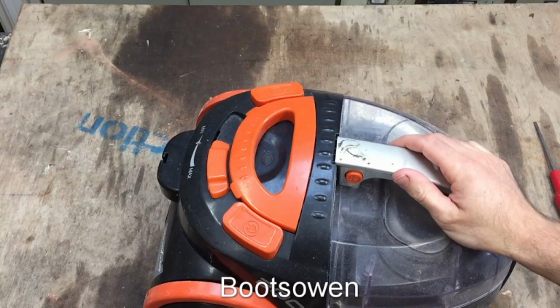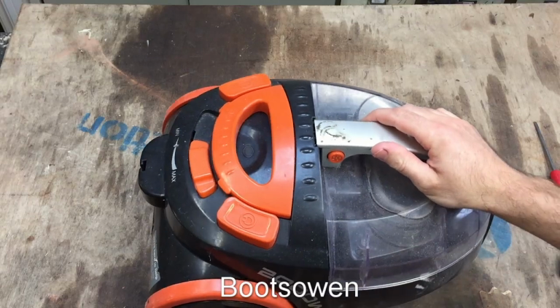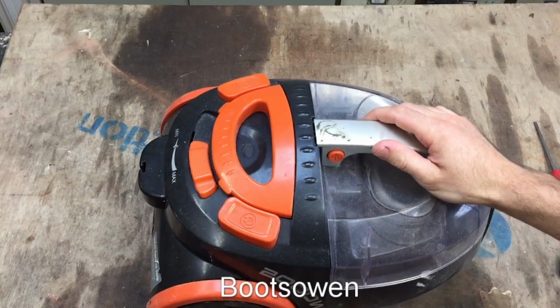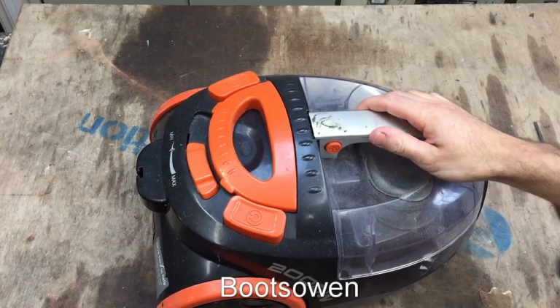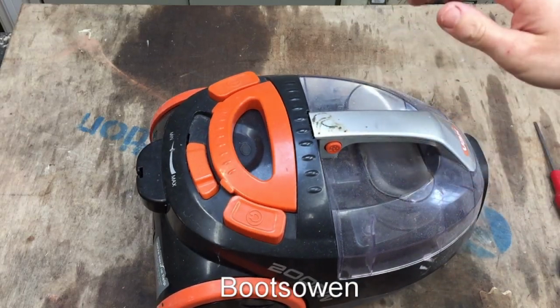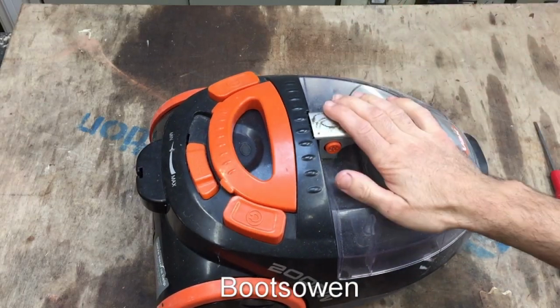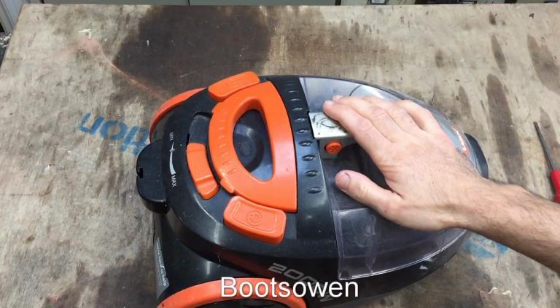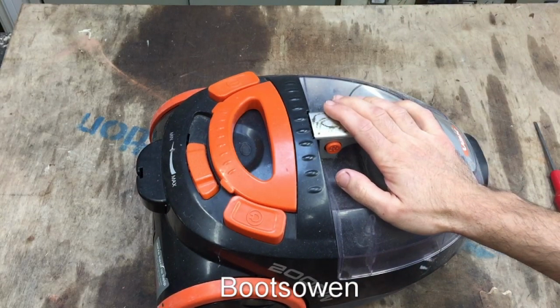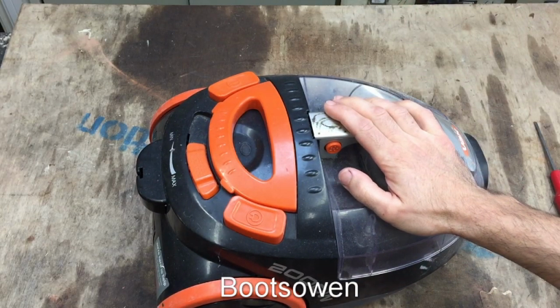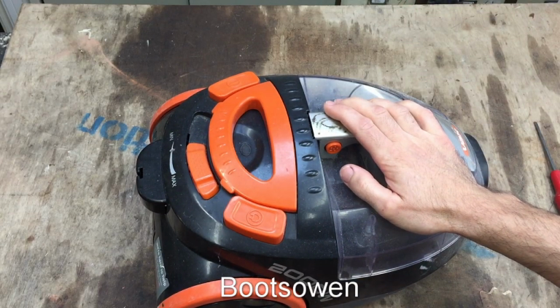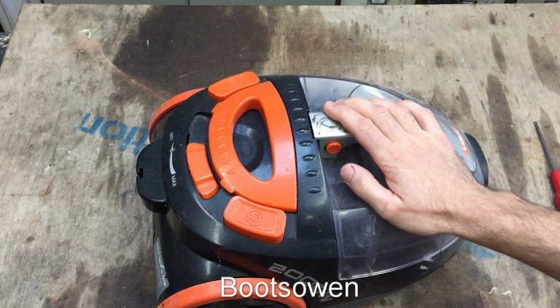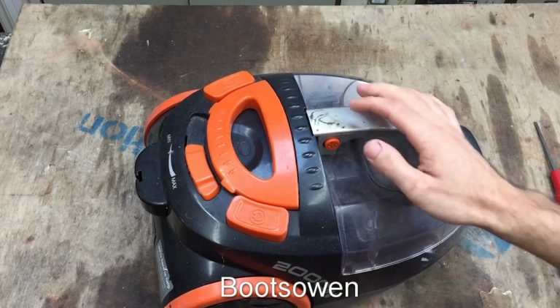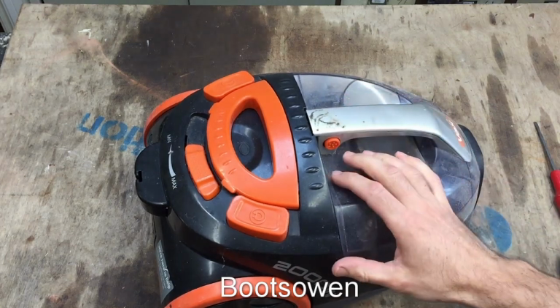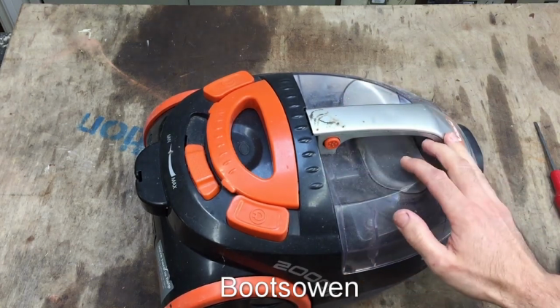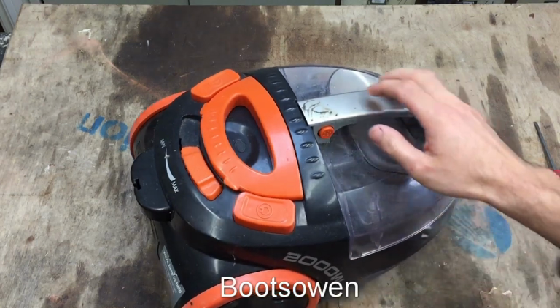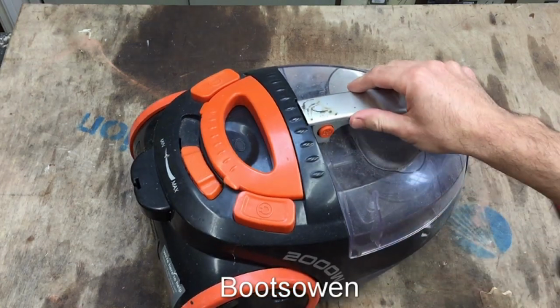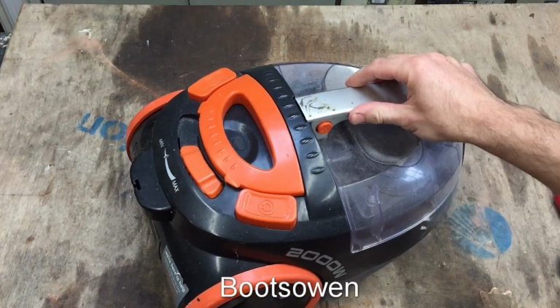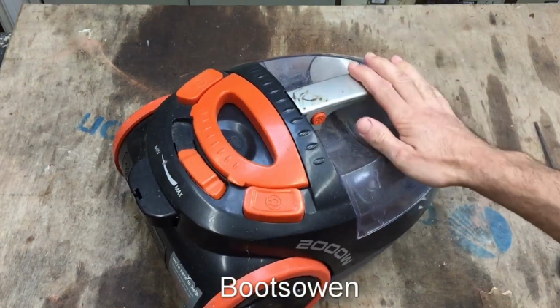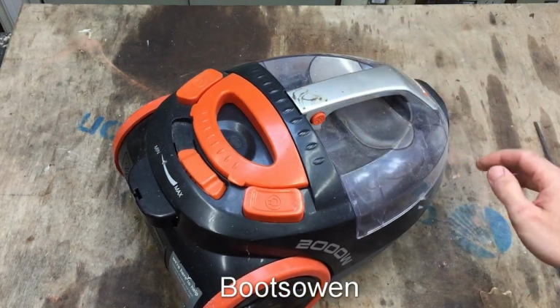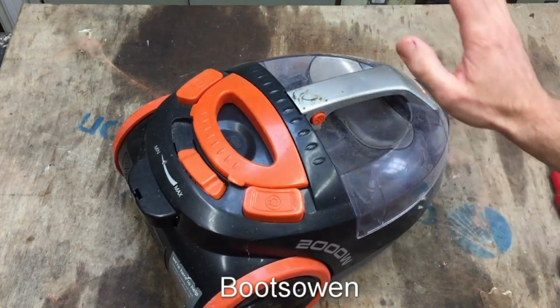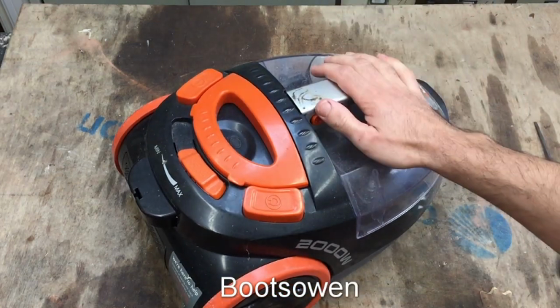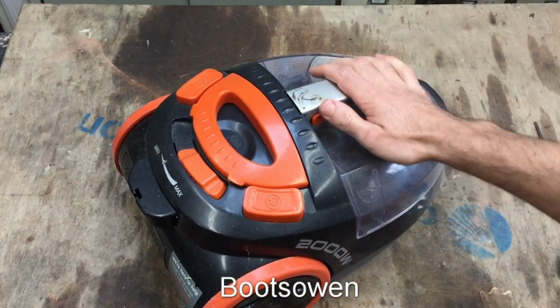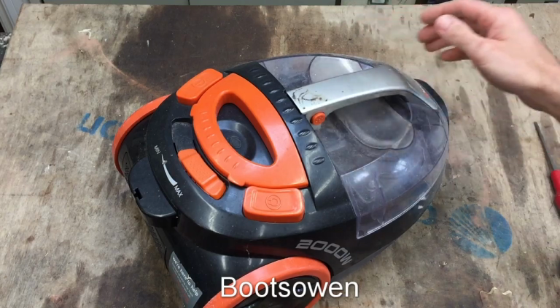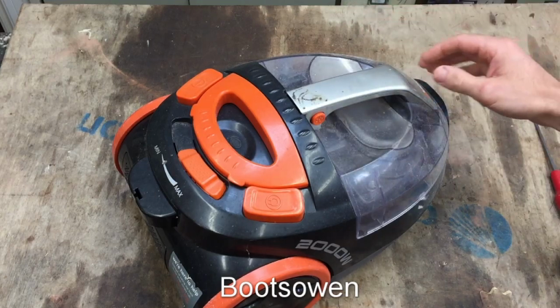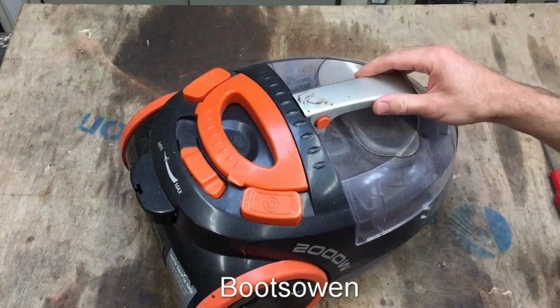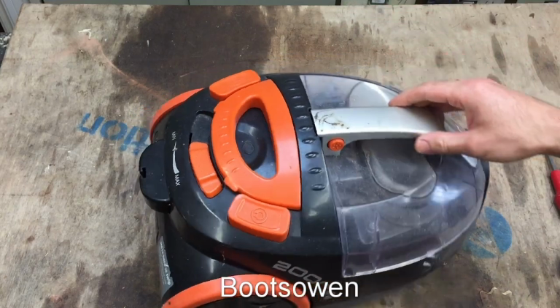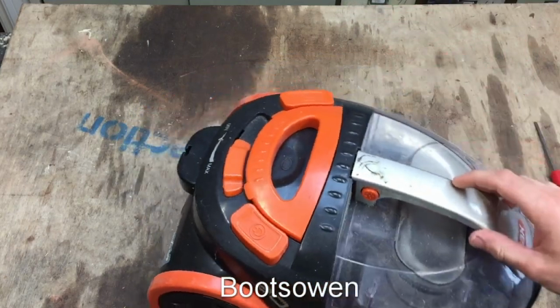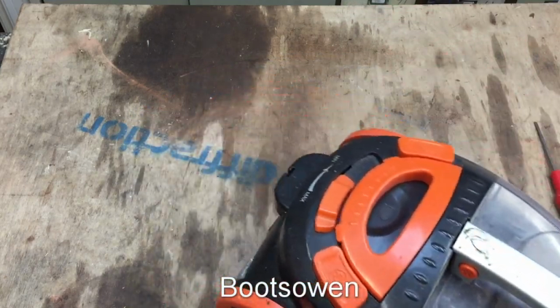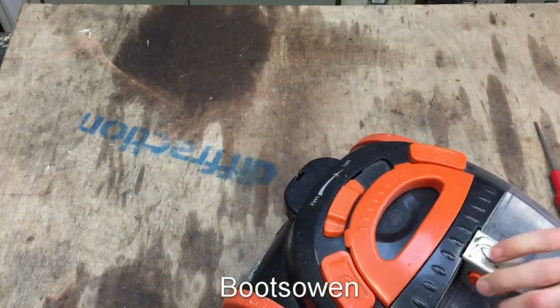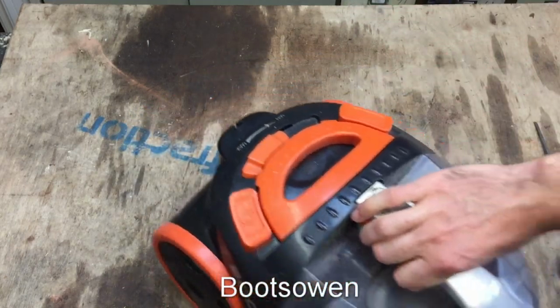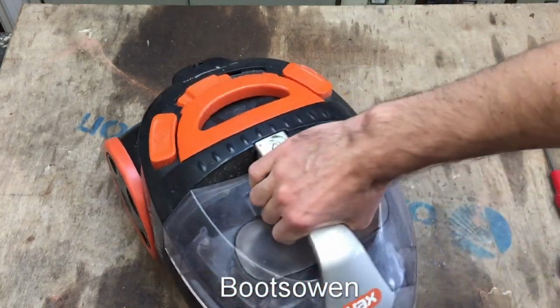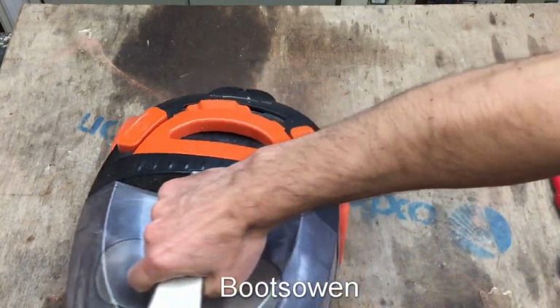Hey there, it's Booth's Owen here. I've got a washing machine going on in the background so you'll hear that throughout this video — bear with it. All I'm gonna do today is take this machine apart. I'm gonna get the motor out of it, that's all I want. And you might come along and I'll ponder how it works as I go.